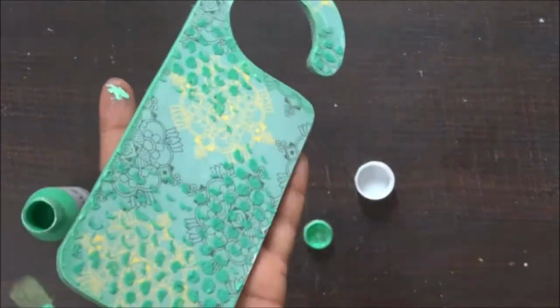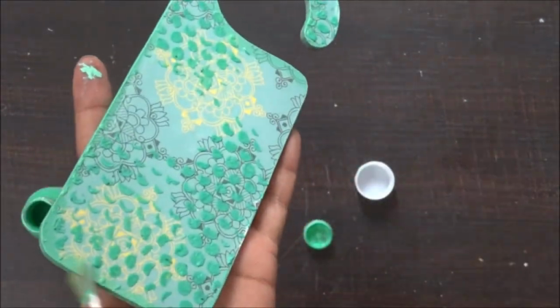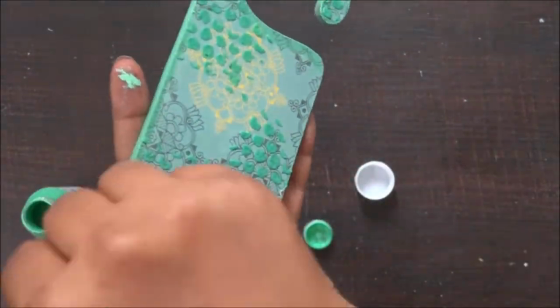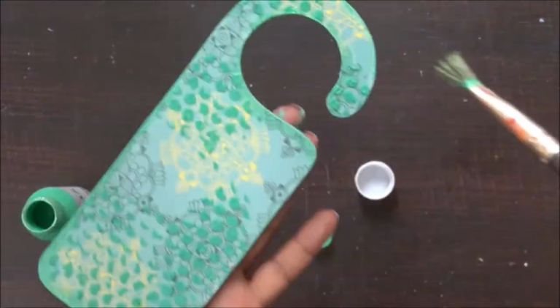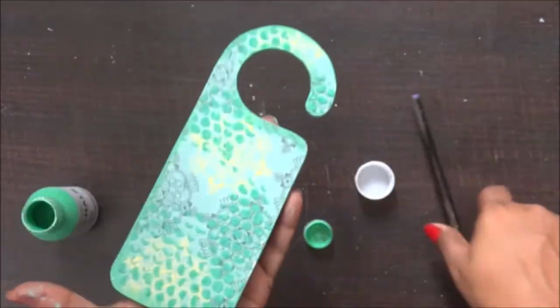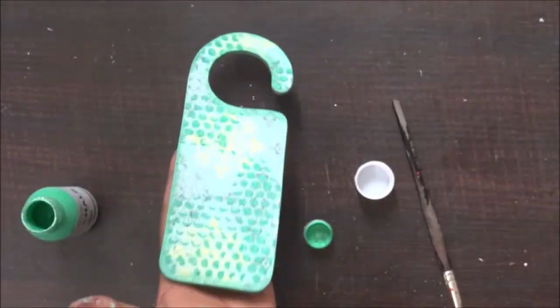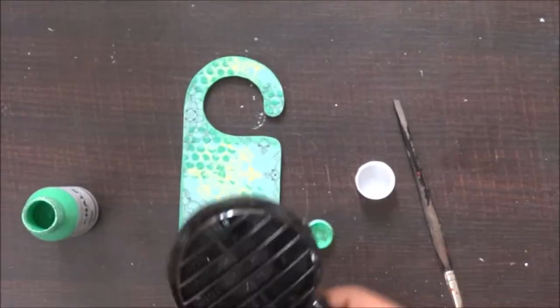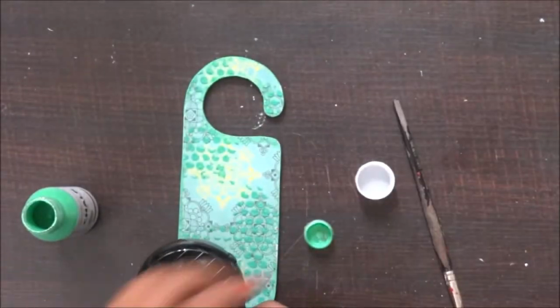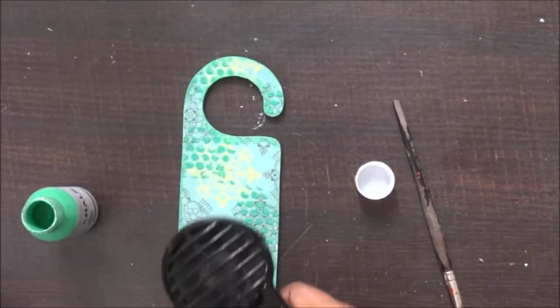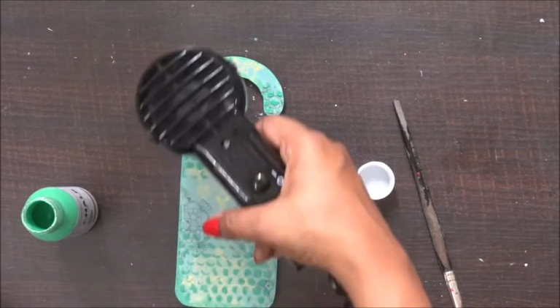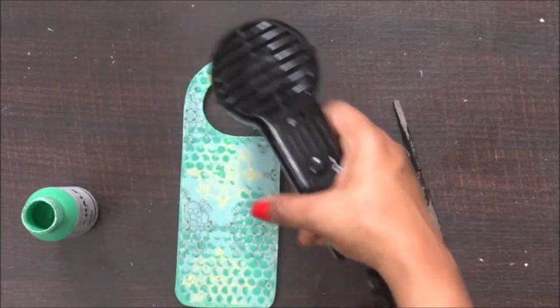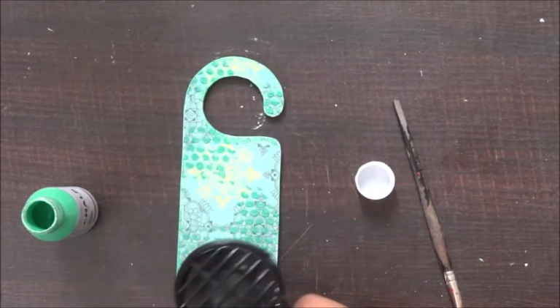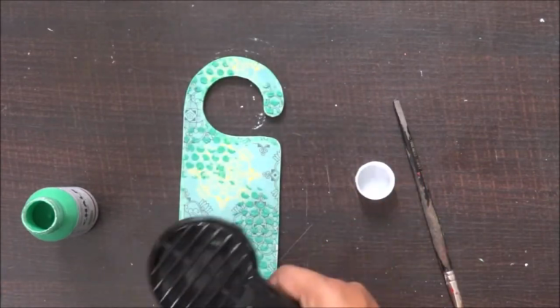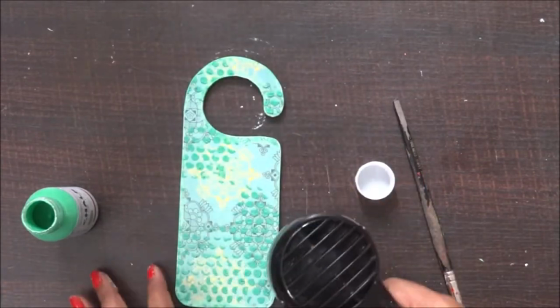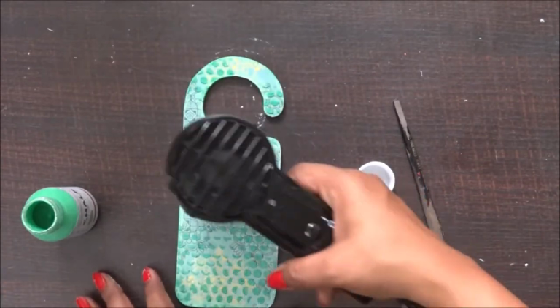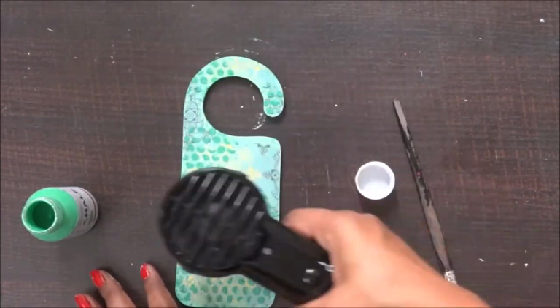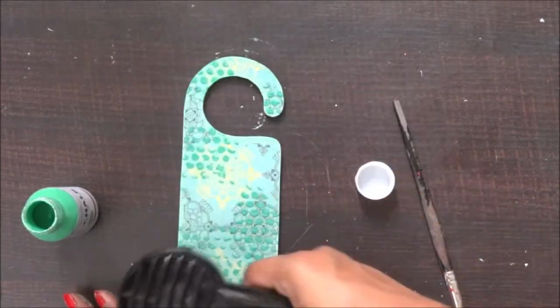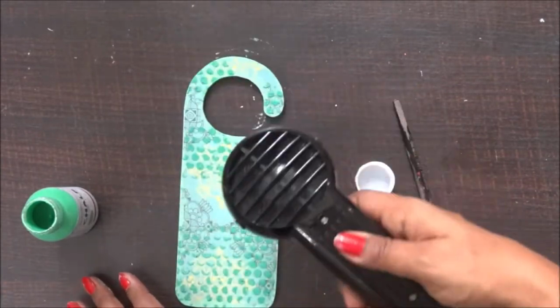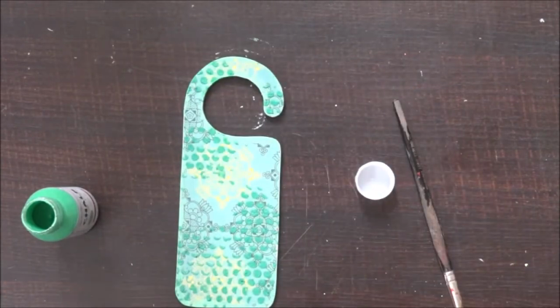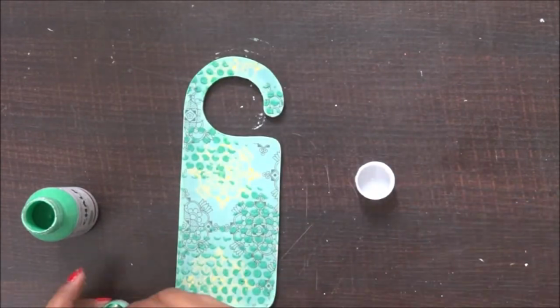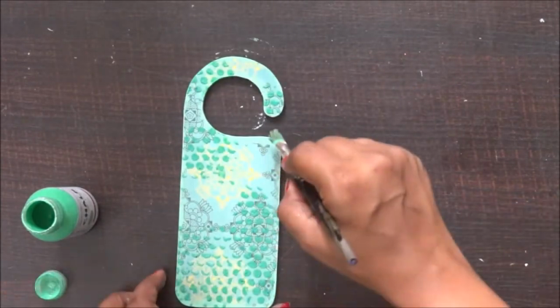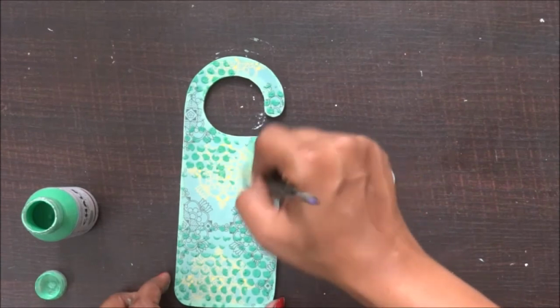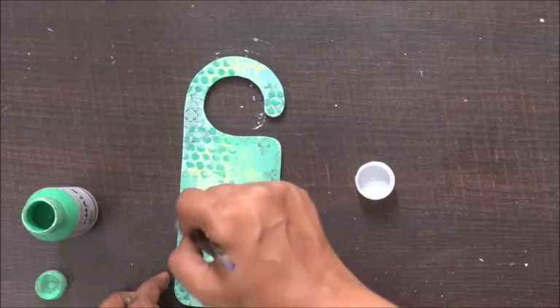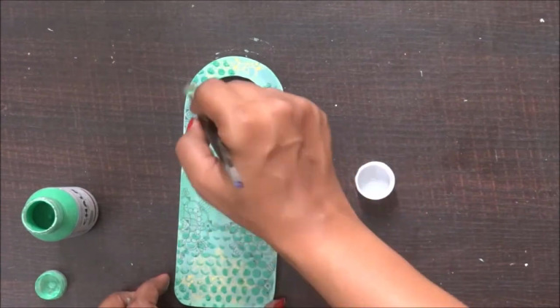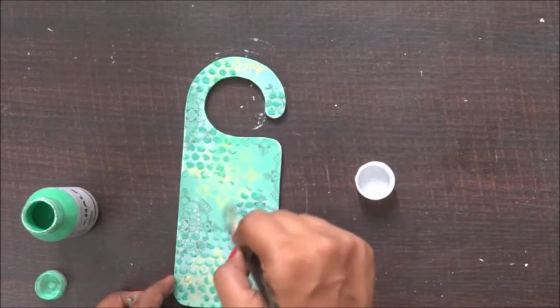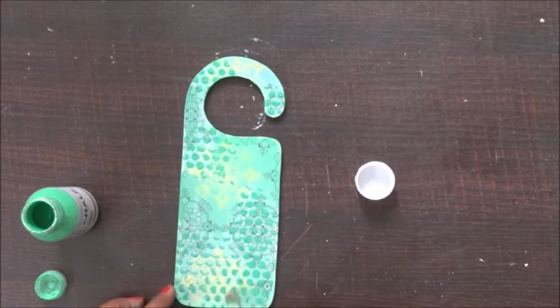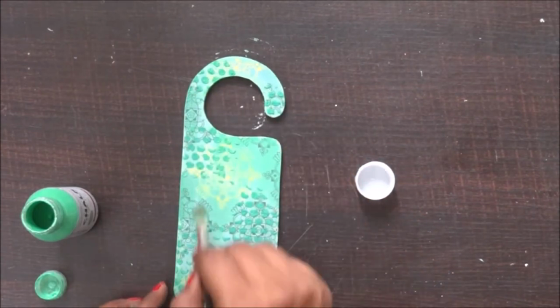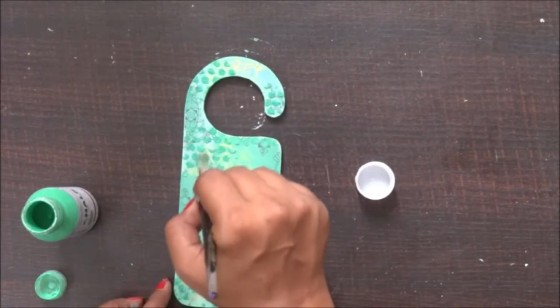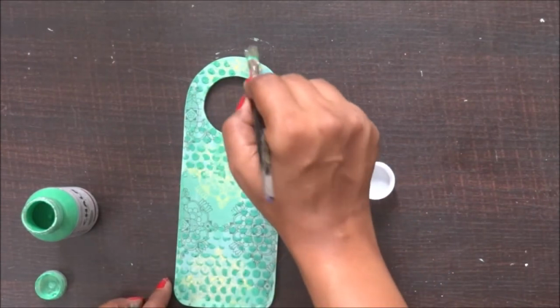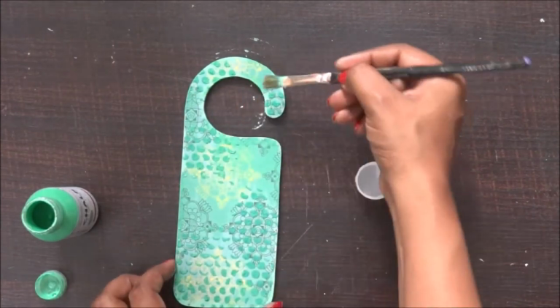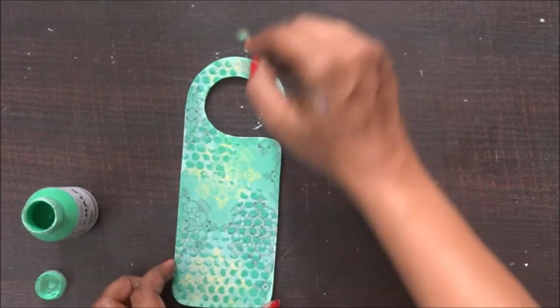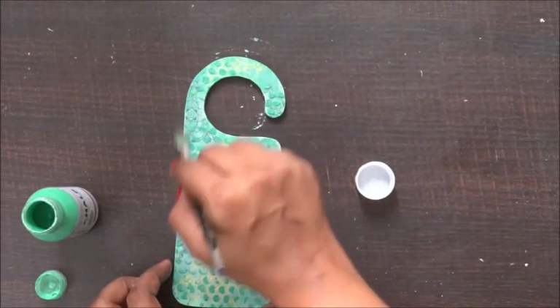Chalk paints are really easy to use and they dry up very quickly. When they dry, the matte finish is just awesome. To speed up the process, I'm using my heat gun — you can leave it to dry naturally, but I really don't have that much patience!